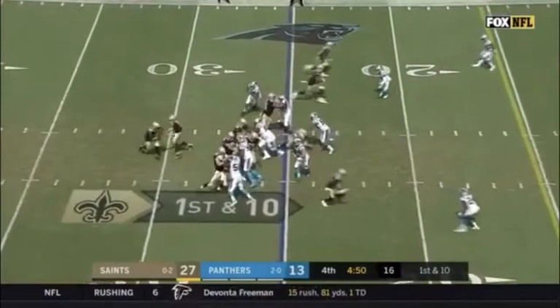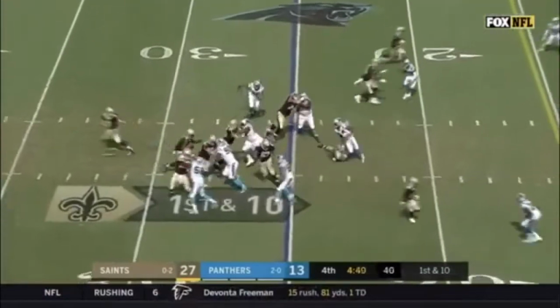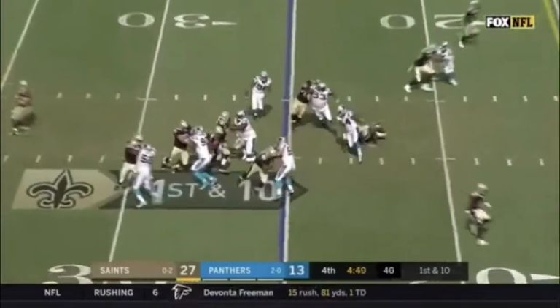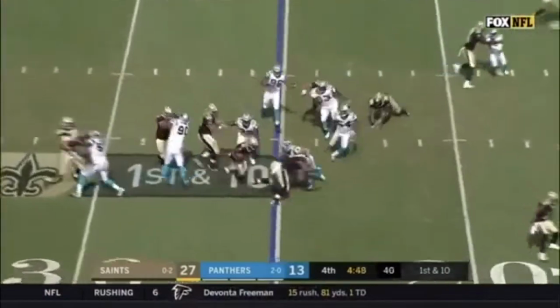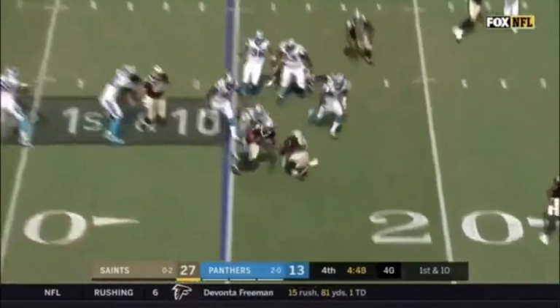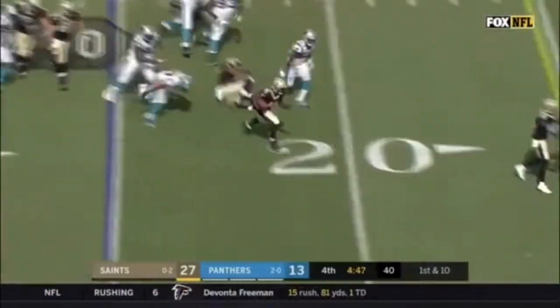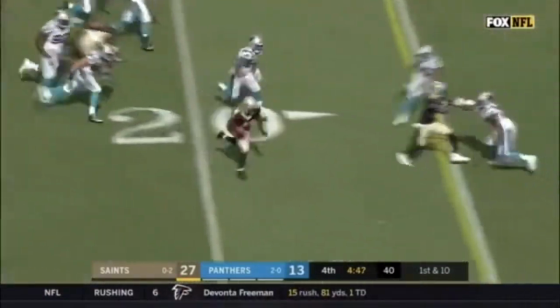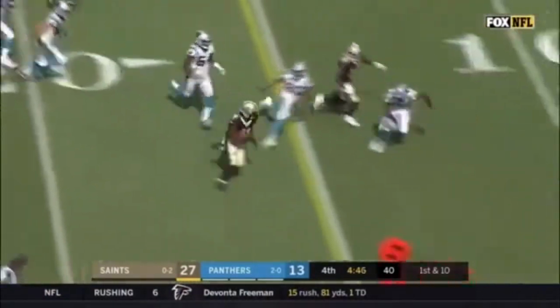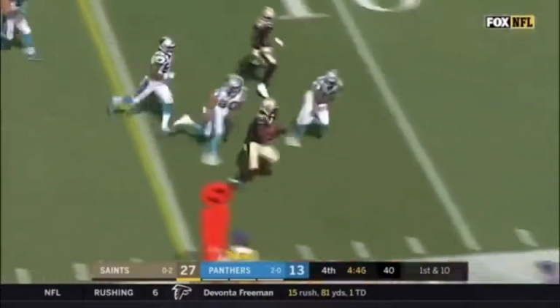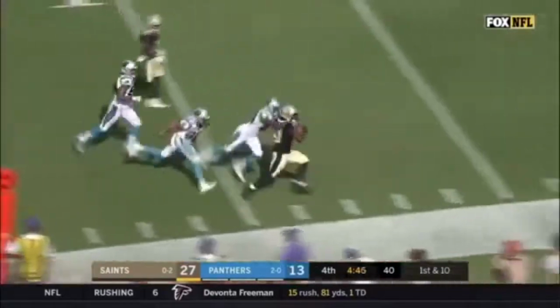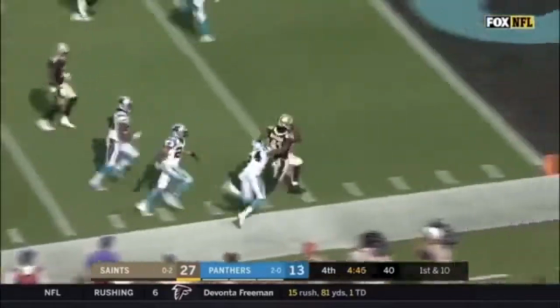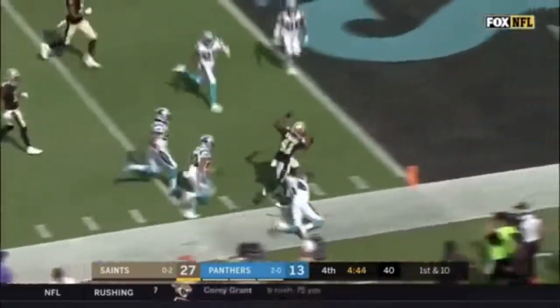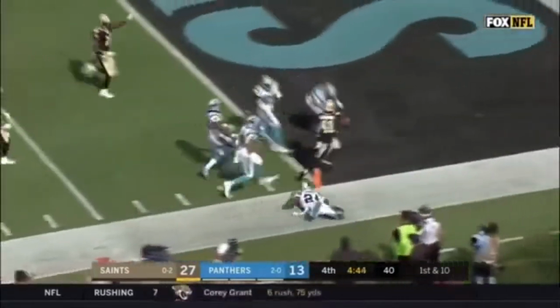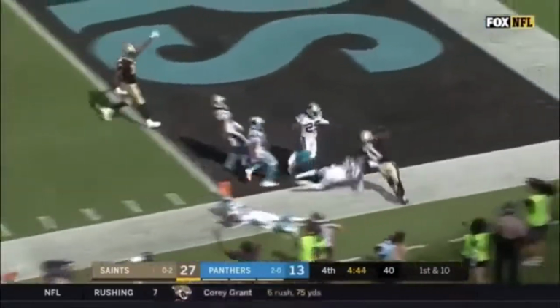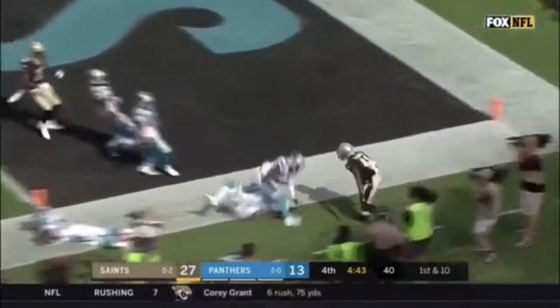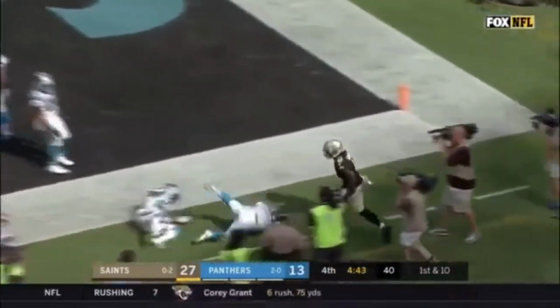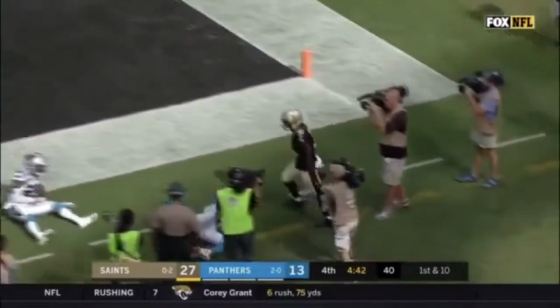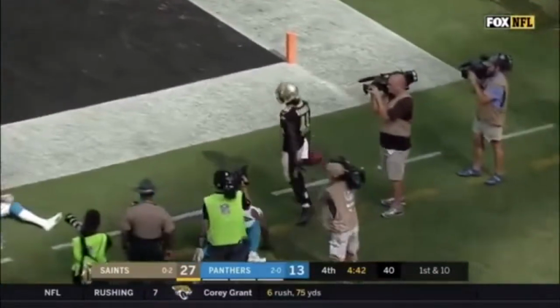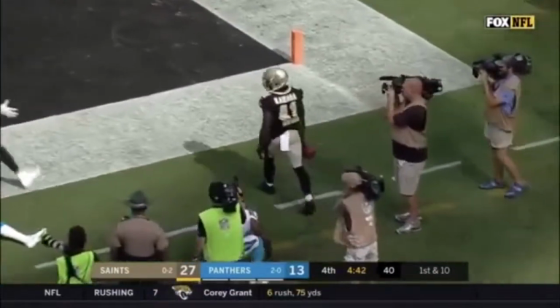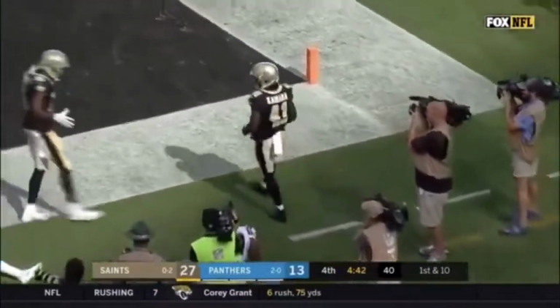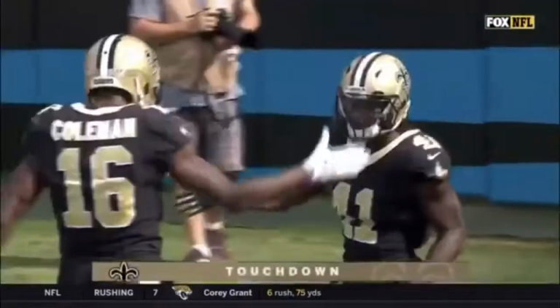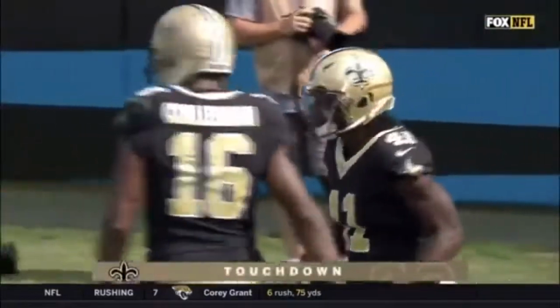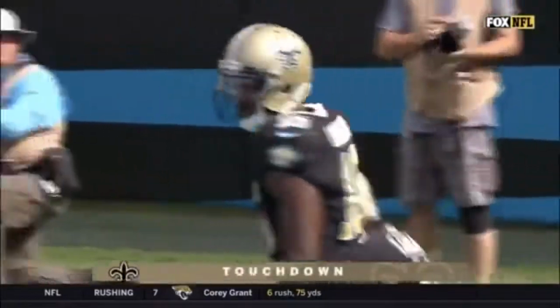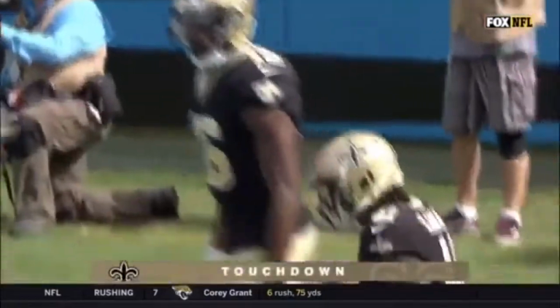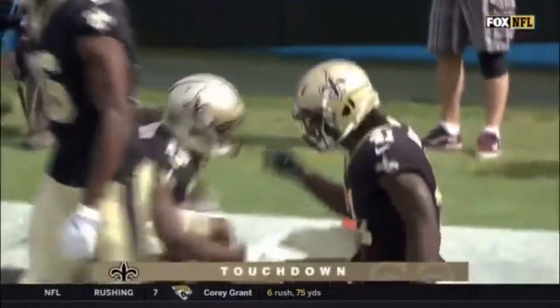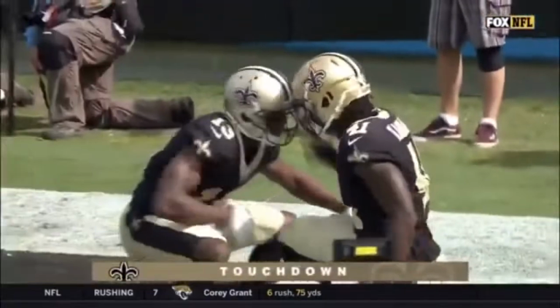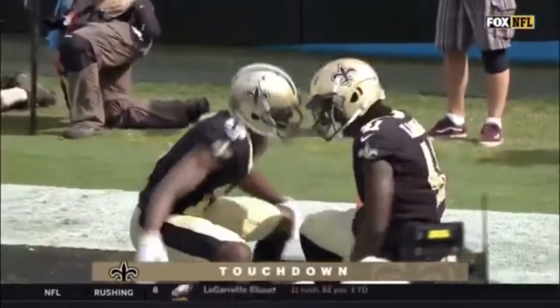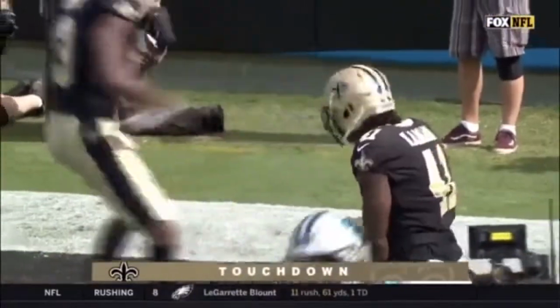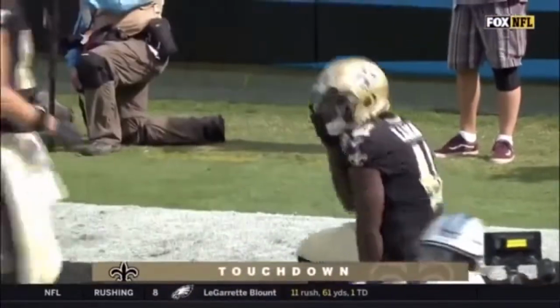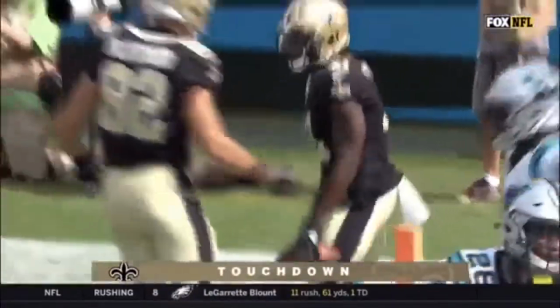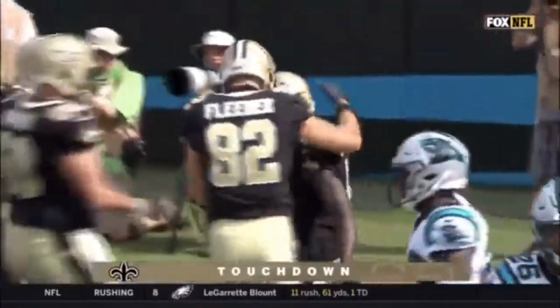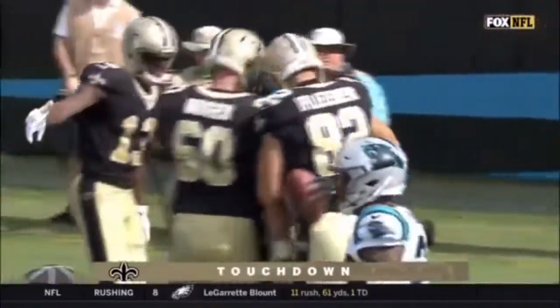Matt Ryan in Atlanta — you've got to be on your game almost every week. Well, Kamara certainly on his as he takes it in for a Saints touchdown. Alvin Kamara with his first NFL score.